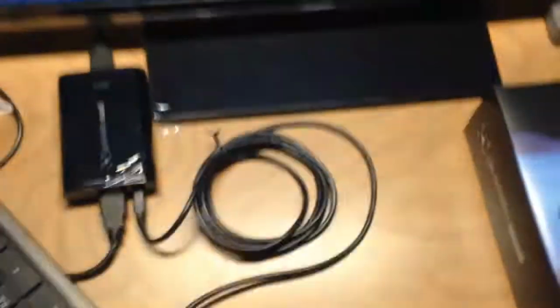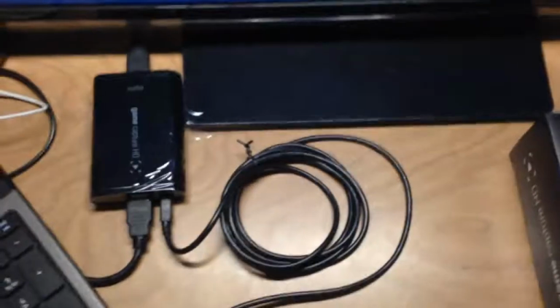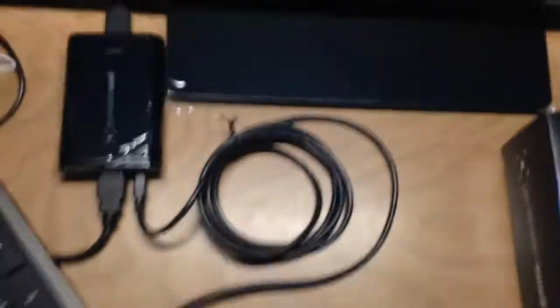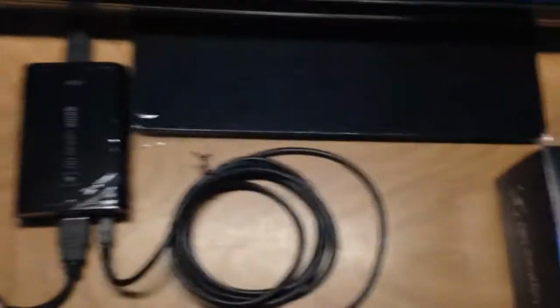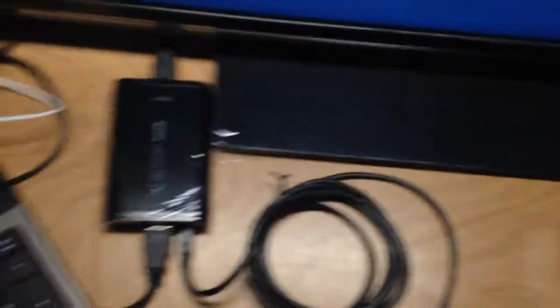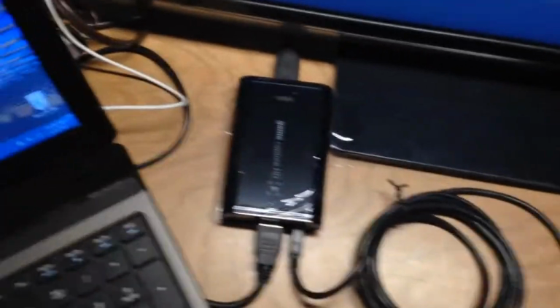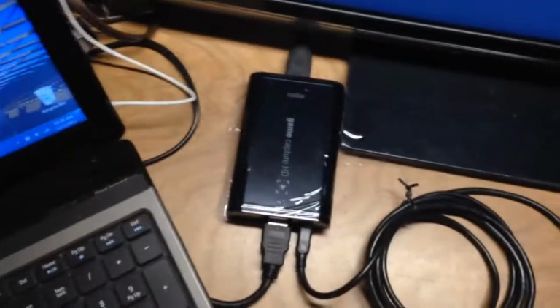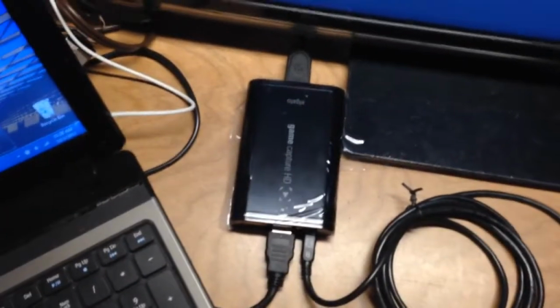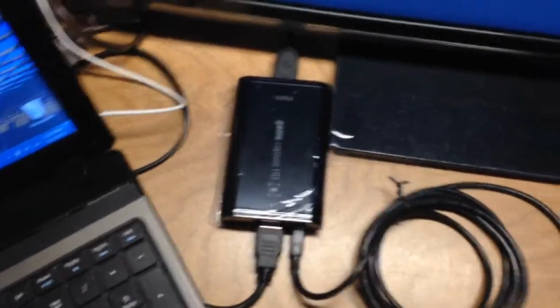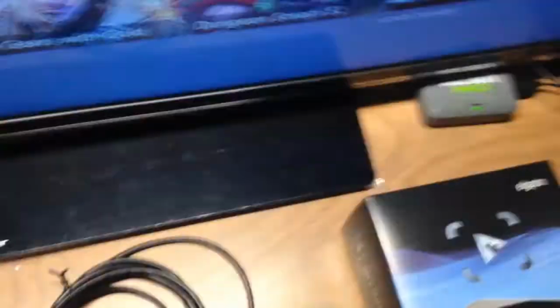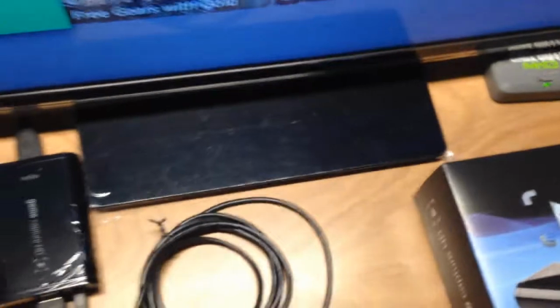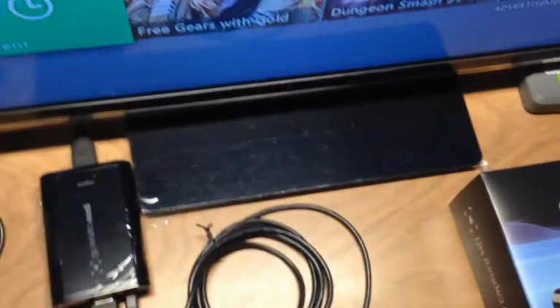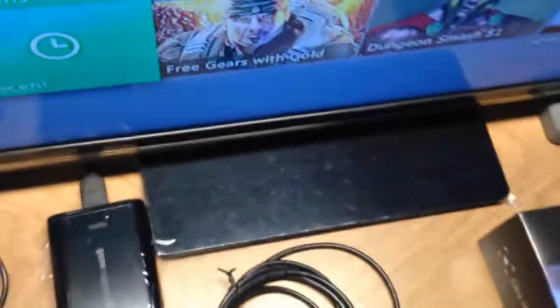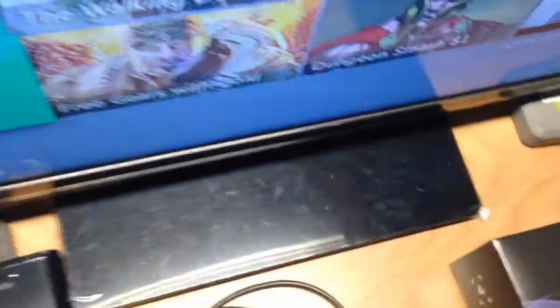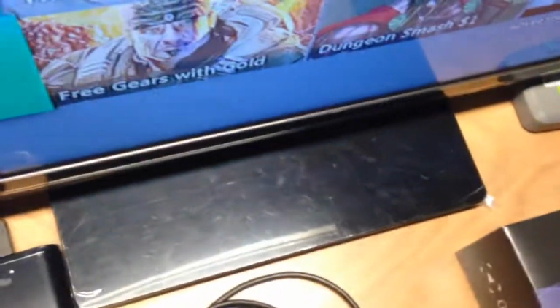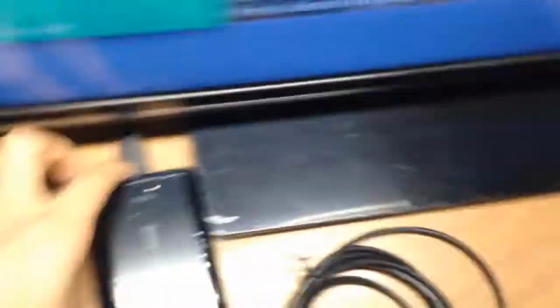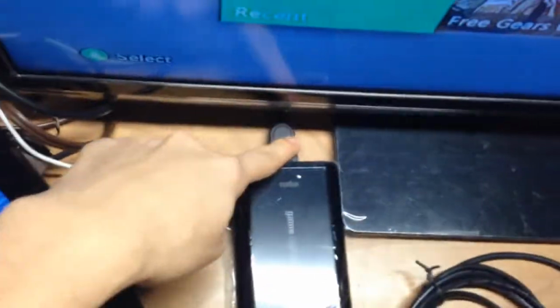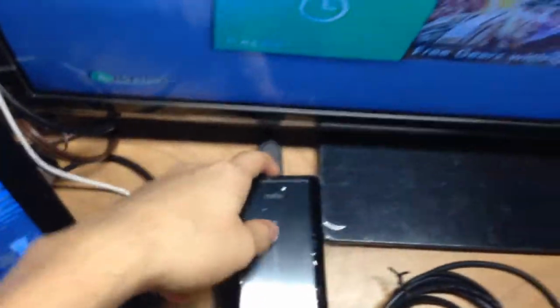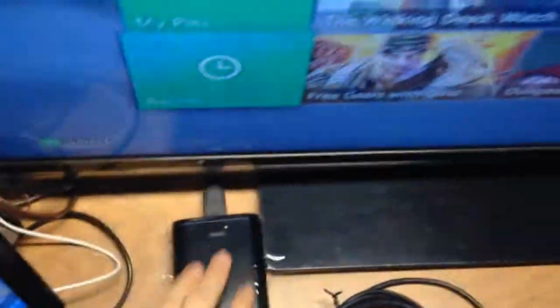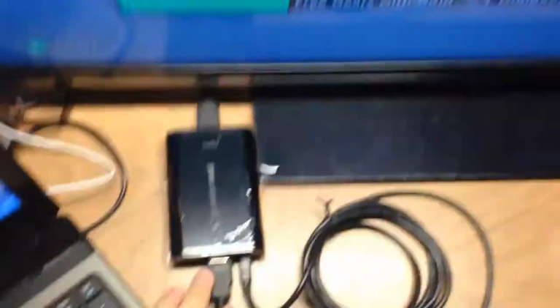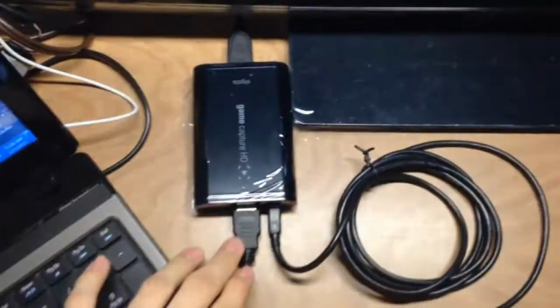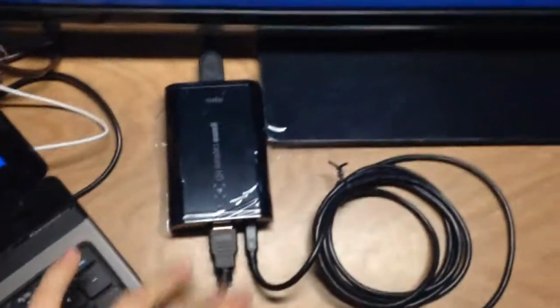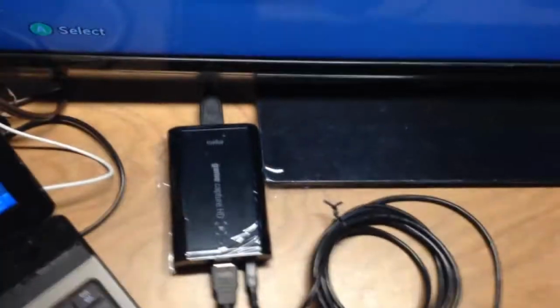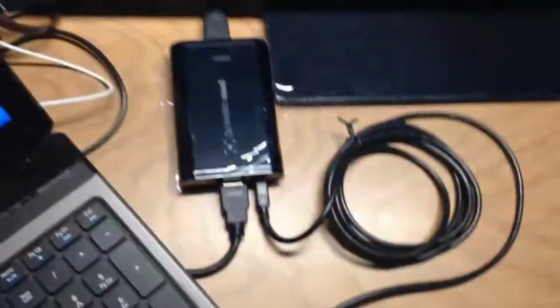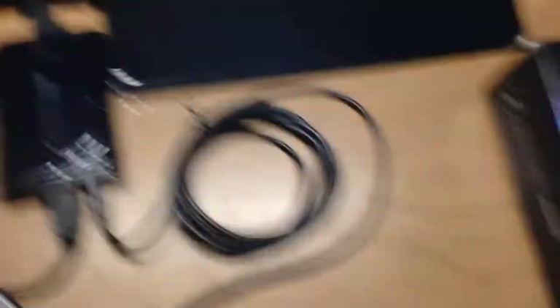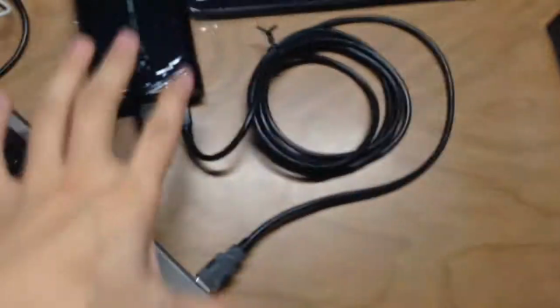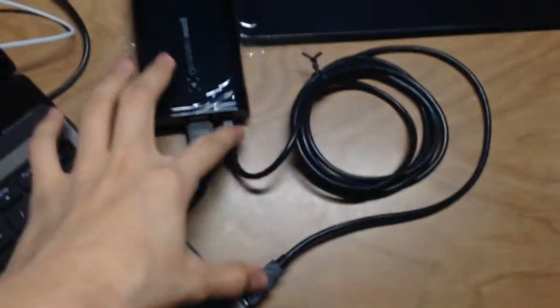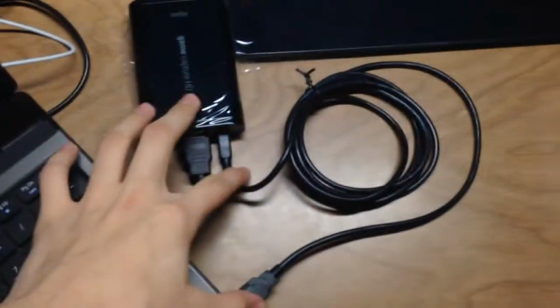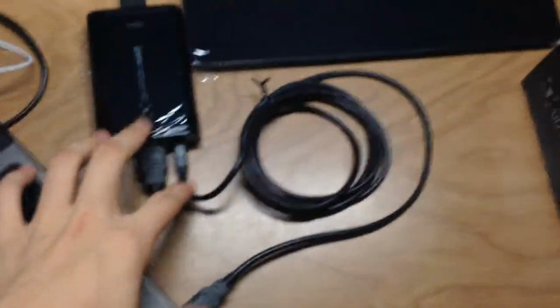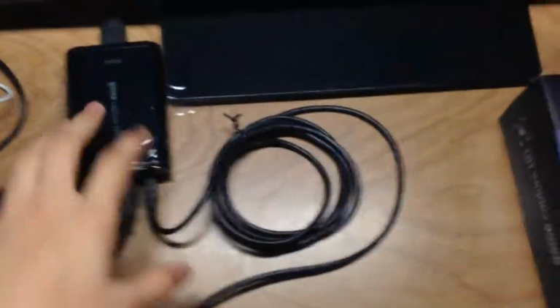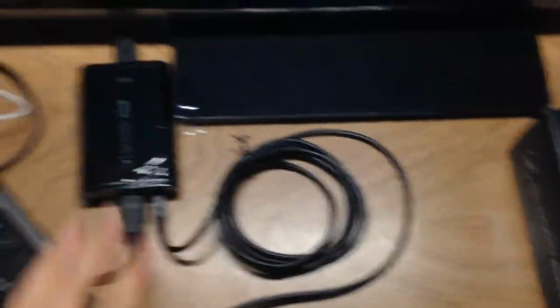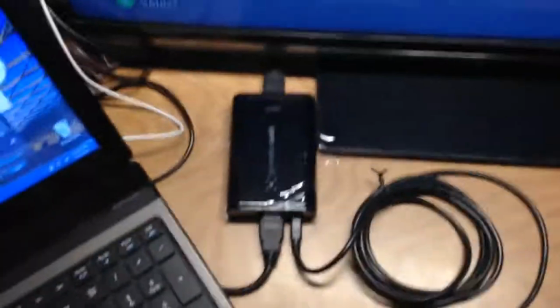The setup is also really great. All you do is get an HDMI cable, put it in the input, and then you need an HDMI cable out which goes to your TV, and then just a cable that connects the Elgato to your computer.